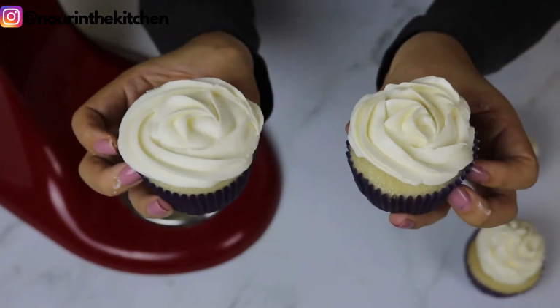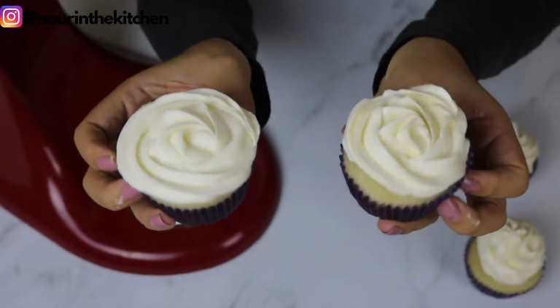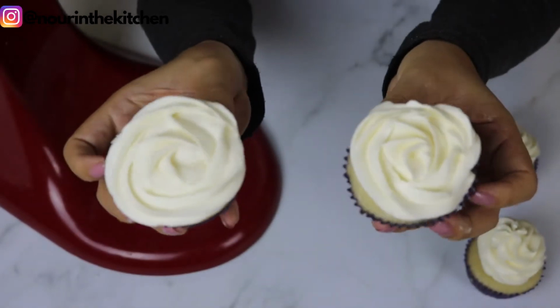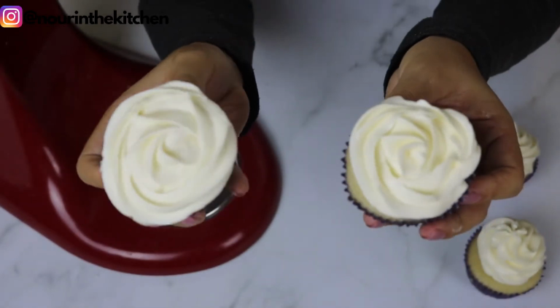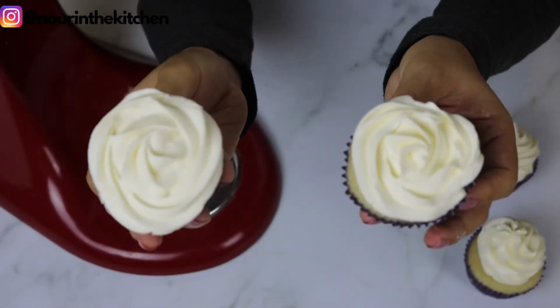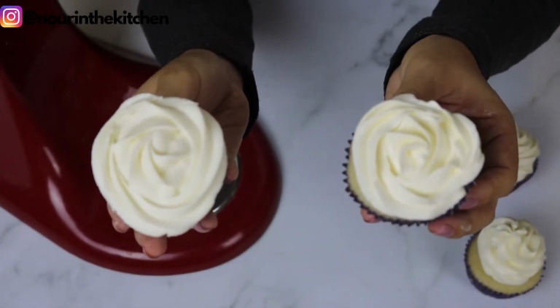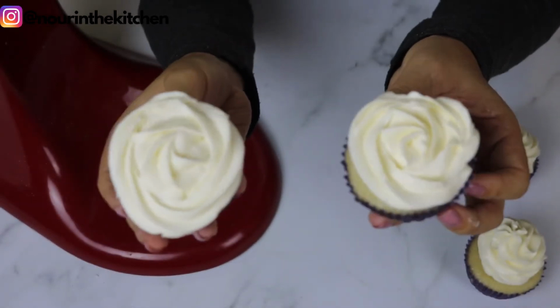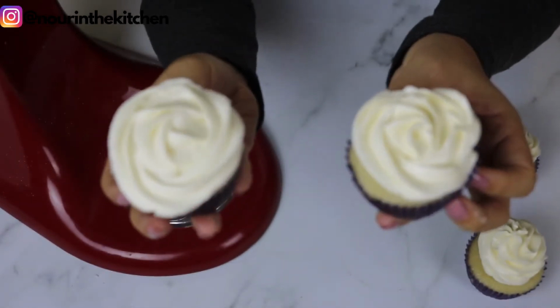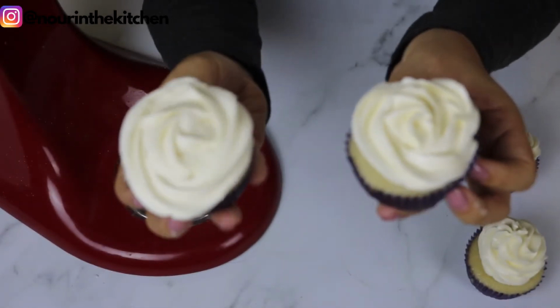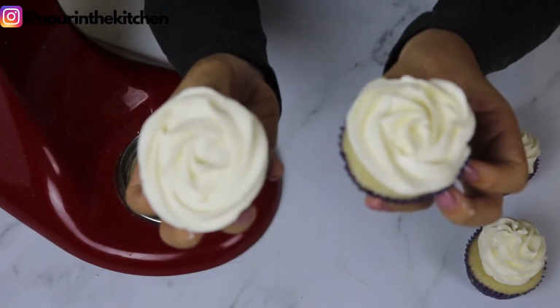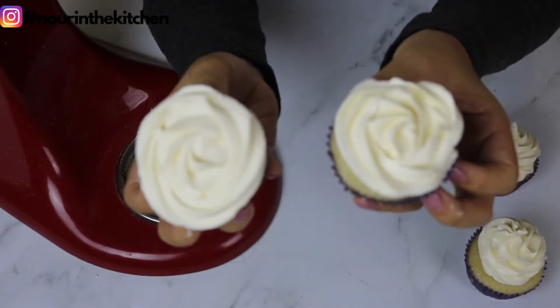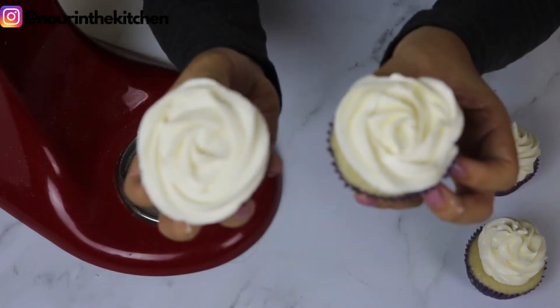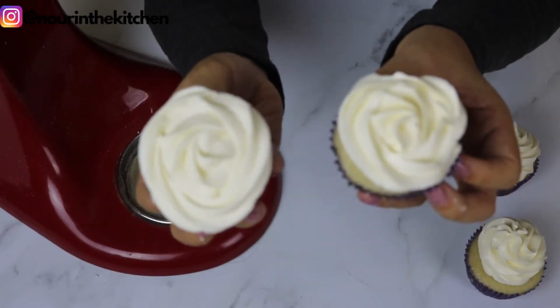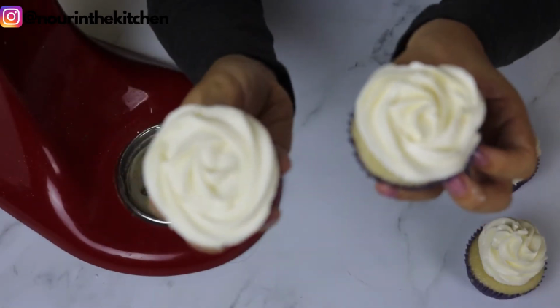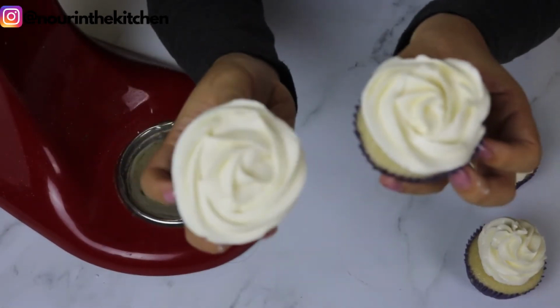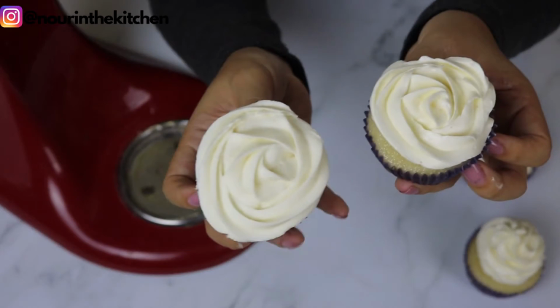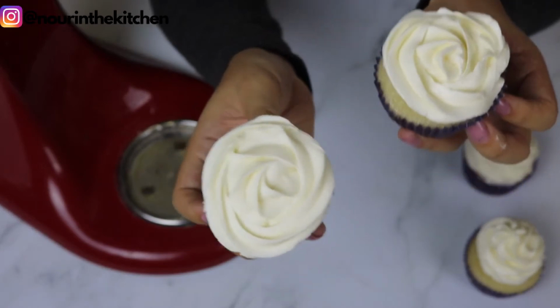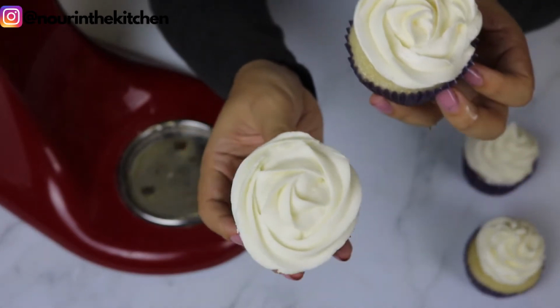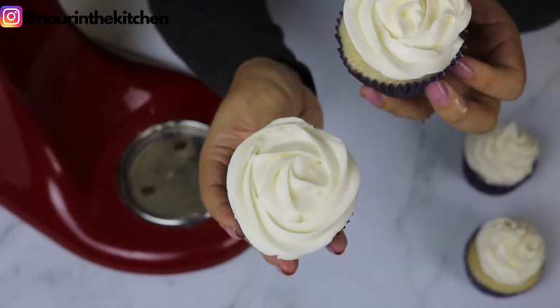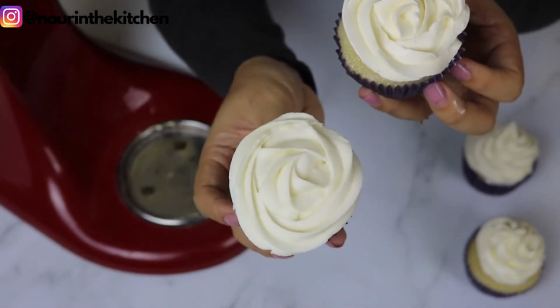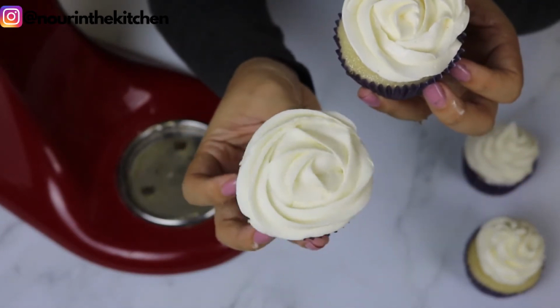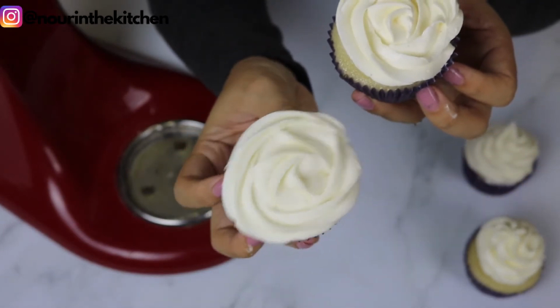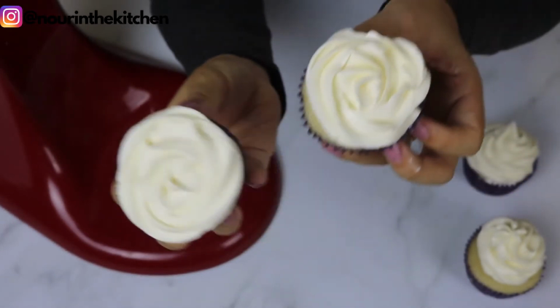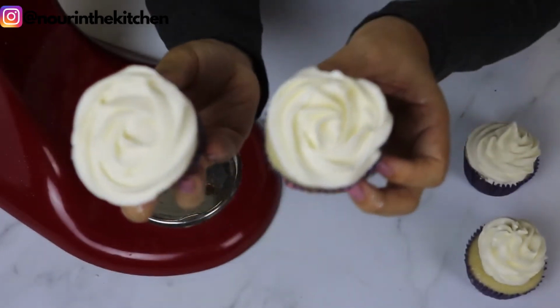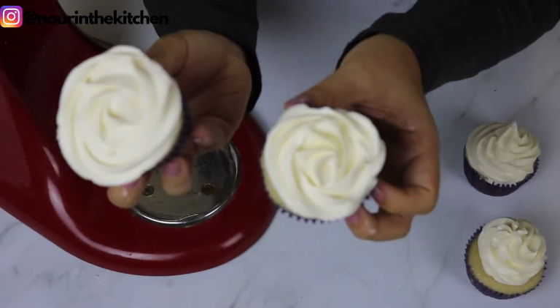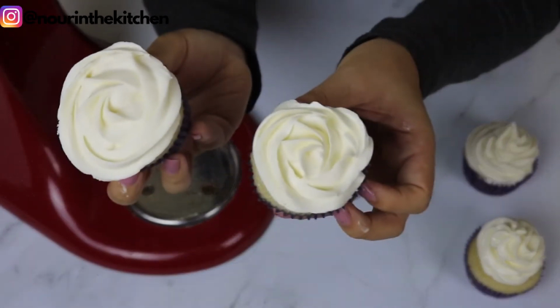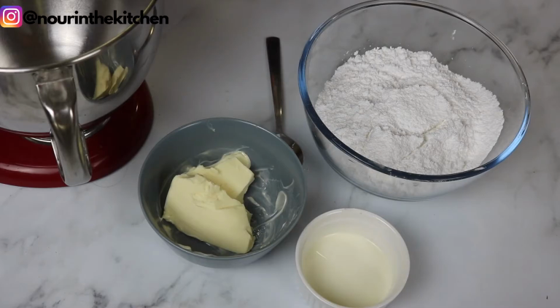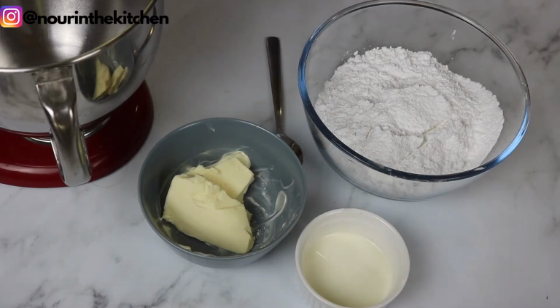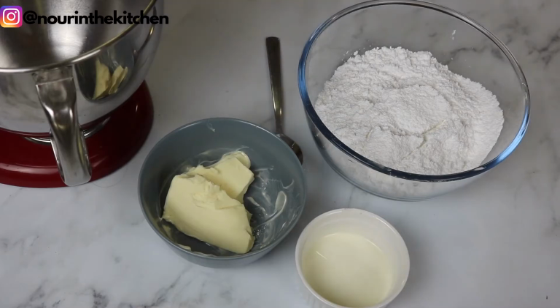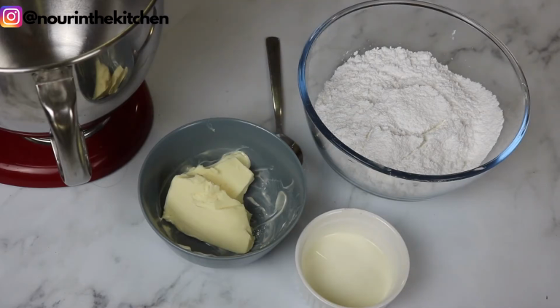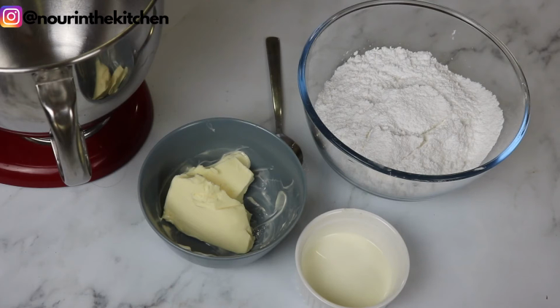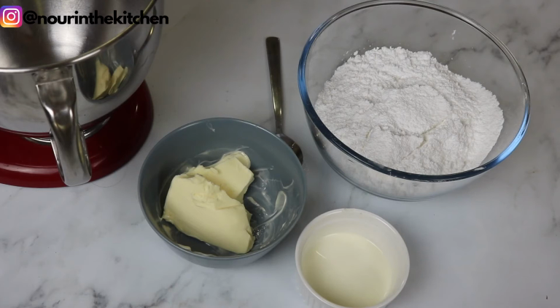If you are excited about this video, please give it a like, subscribe to the channel, and hit the bell button to be notified when I post a new video every week. Now let's get started.